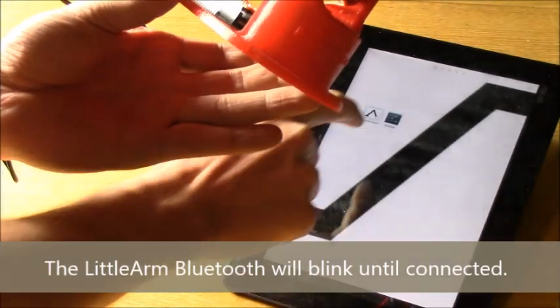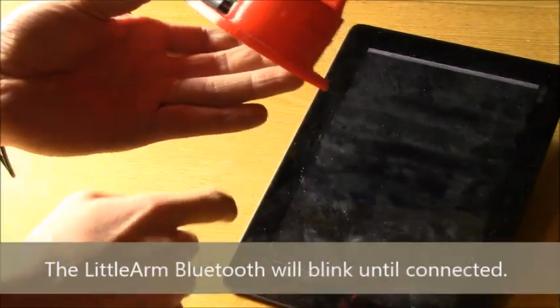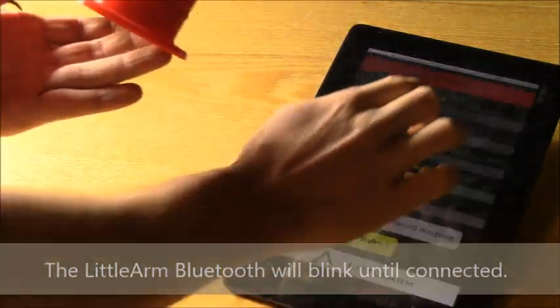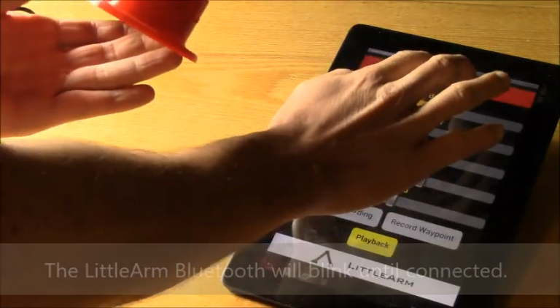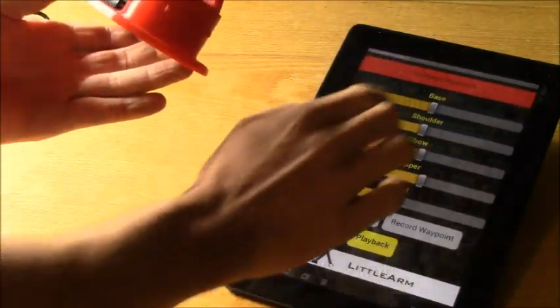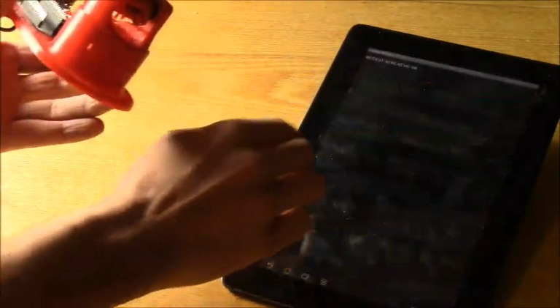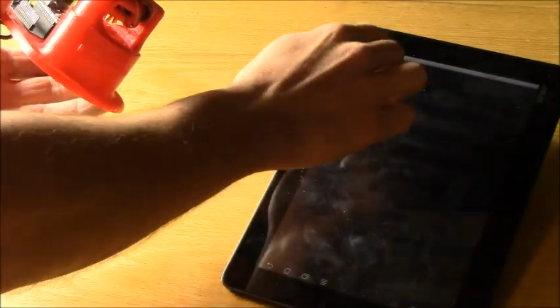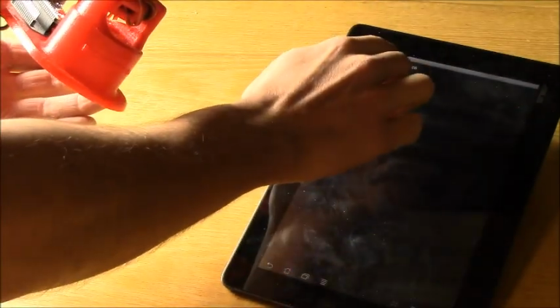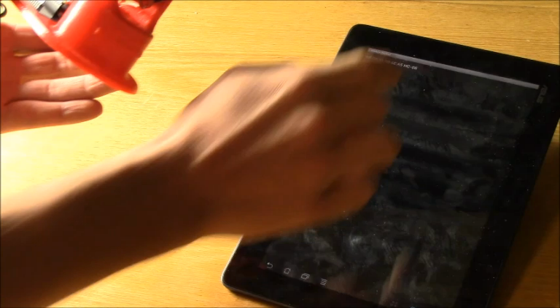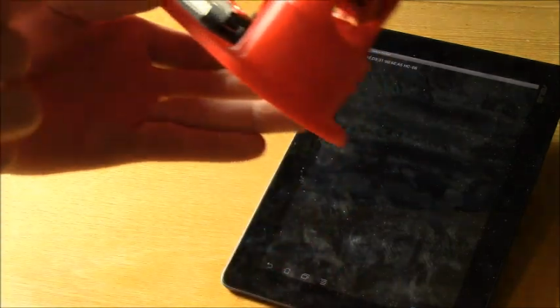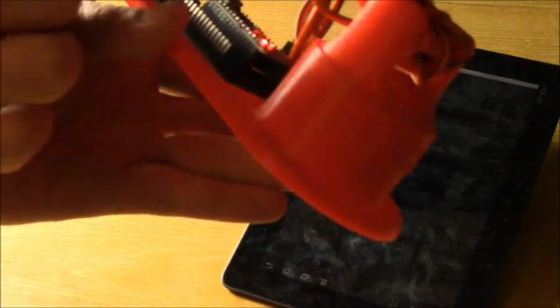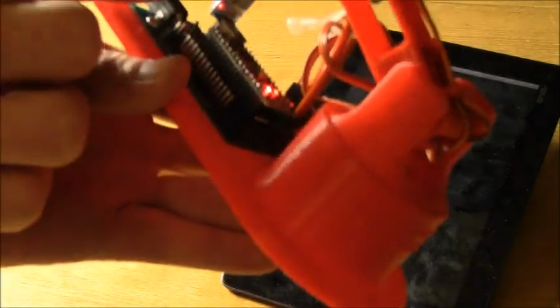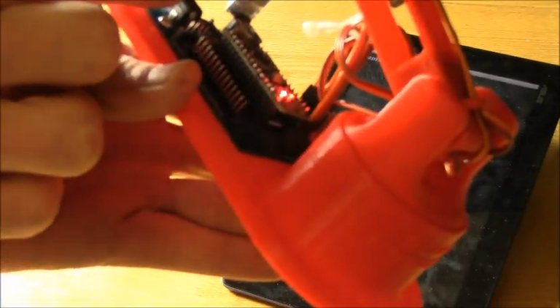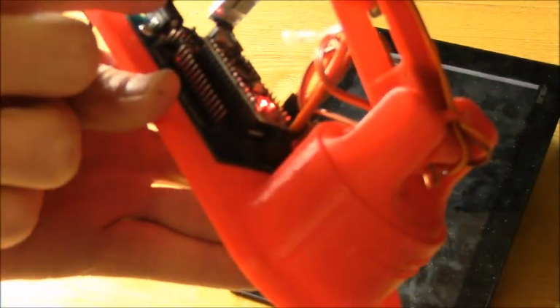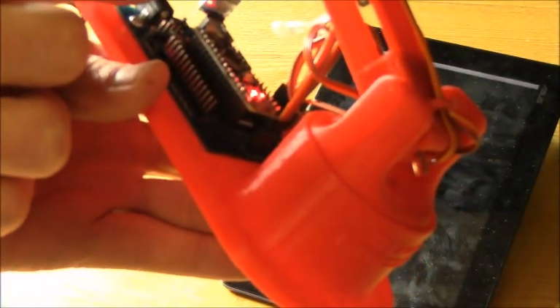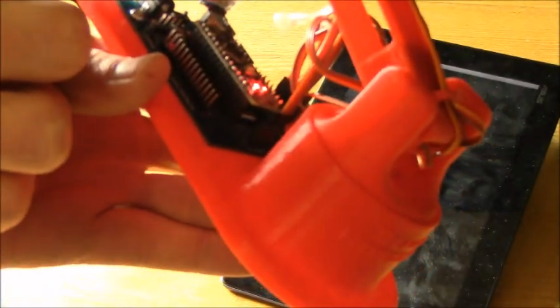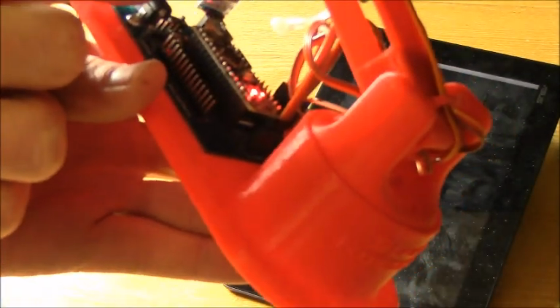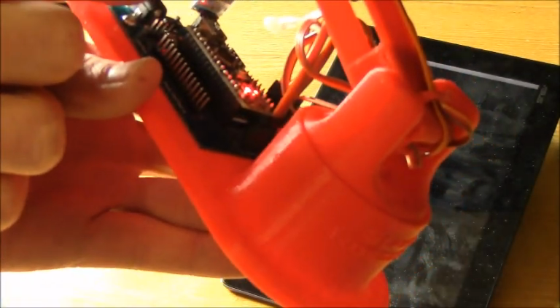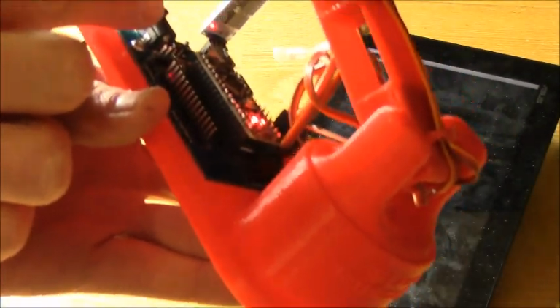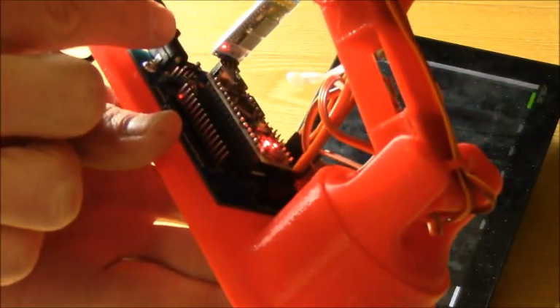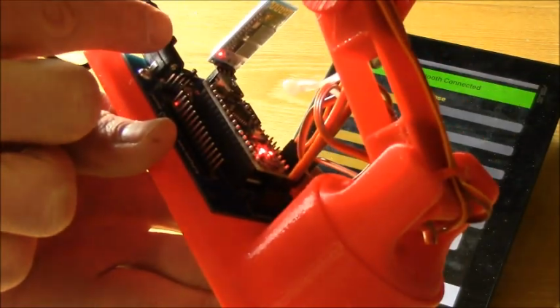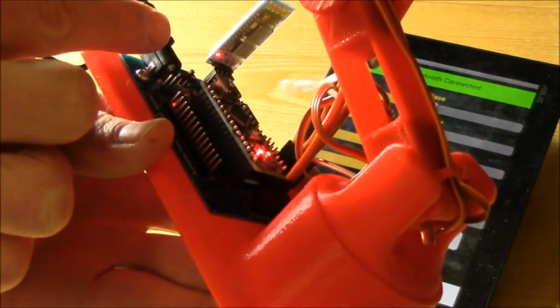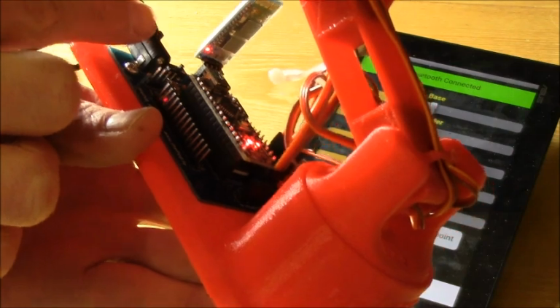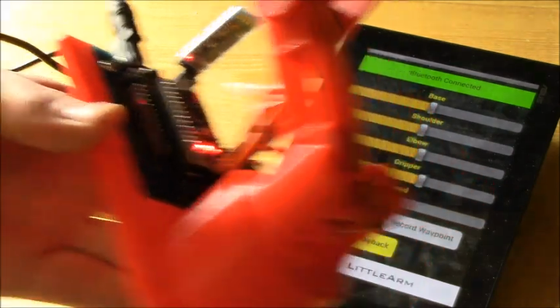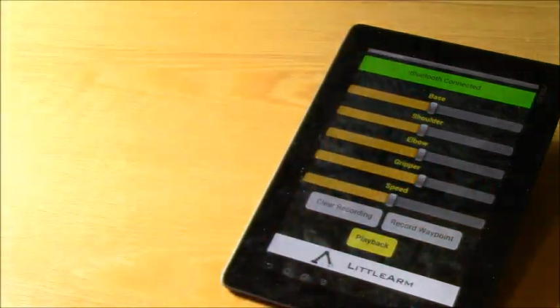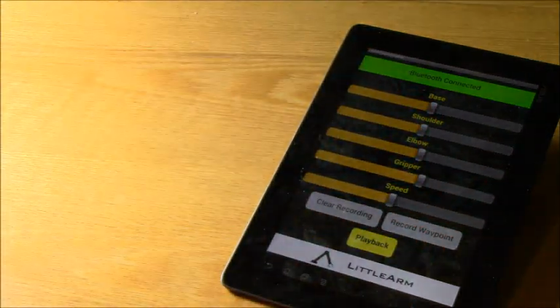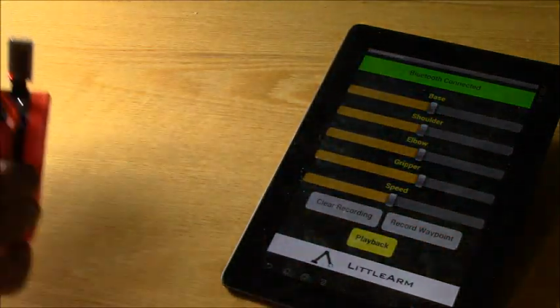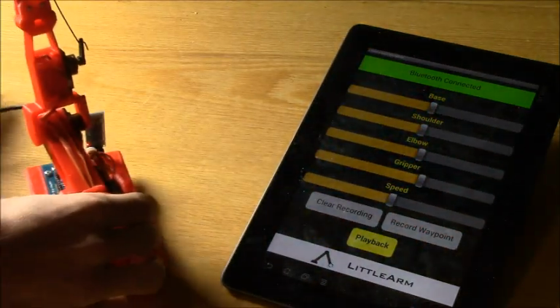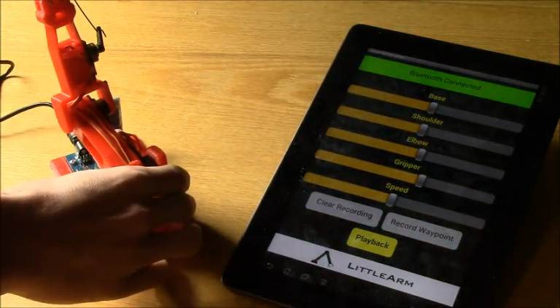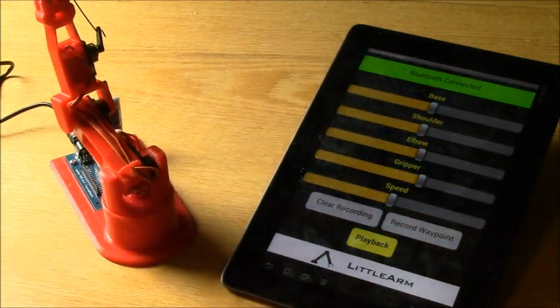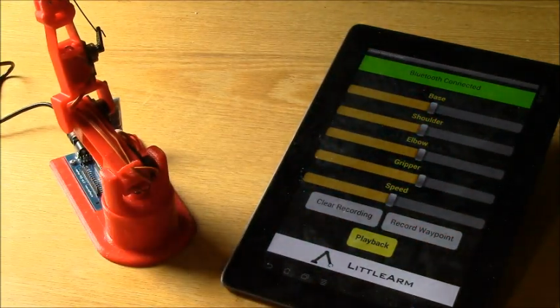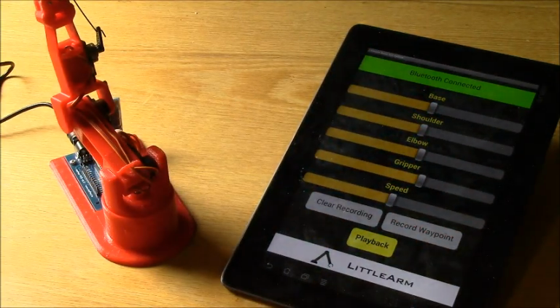I'll go ahead and open up the app again, connect Bluetooth, and connect that. It's blinking, blinking, blinking, and now it's solid. Alright, so now we have a stable Bluetooth connection.